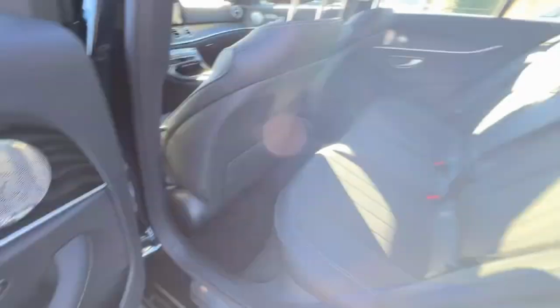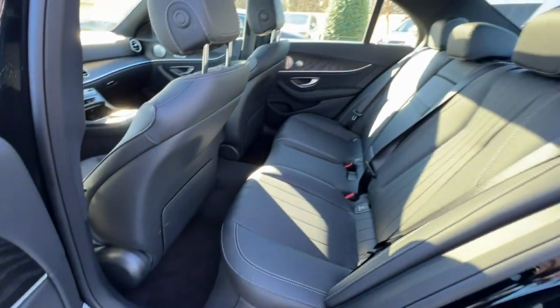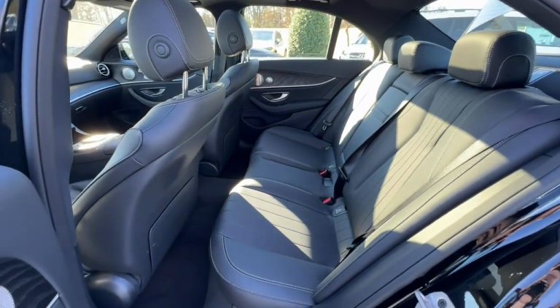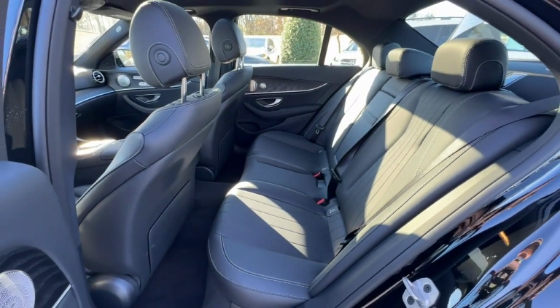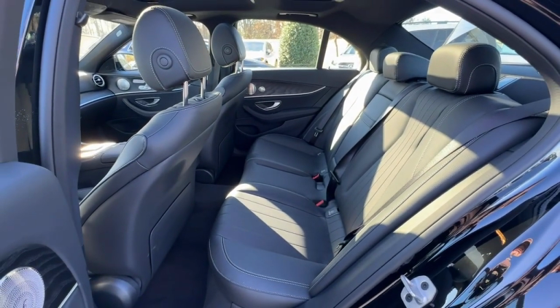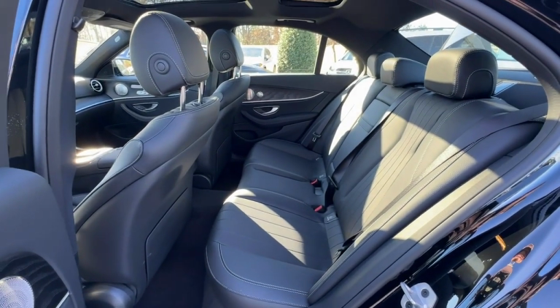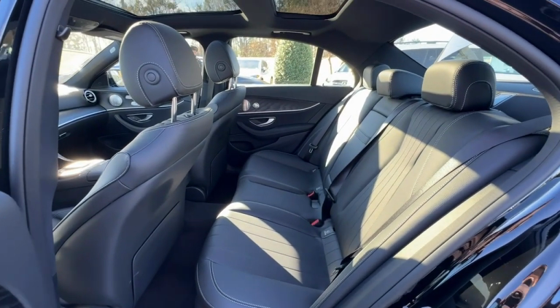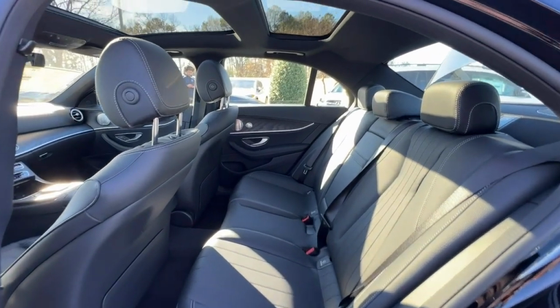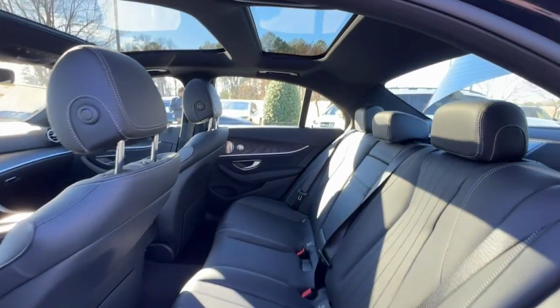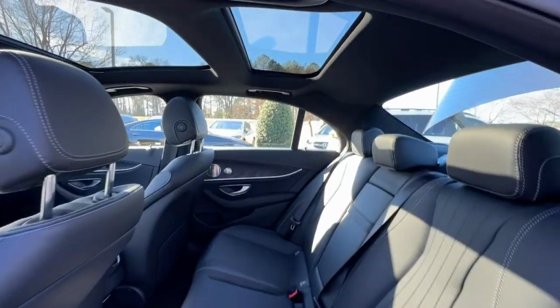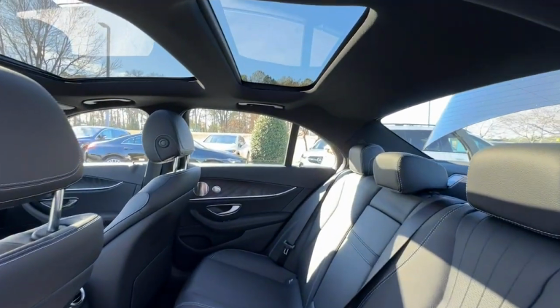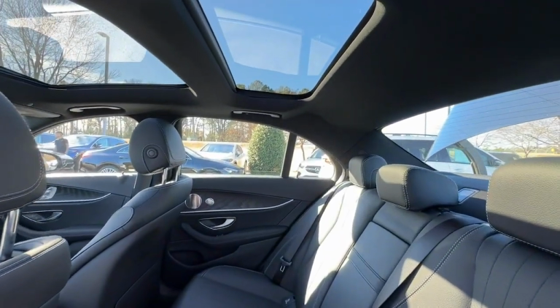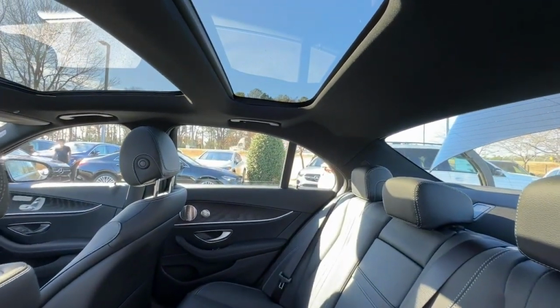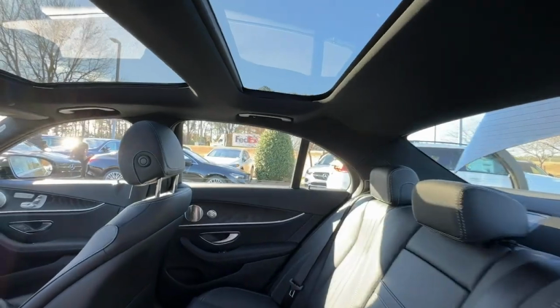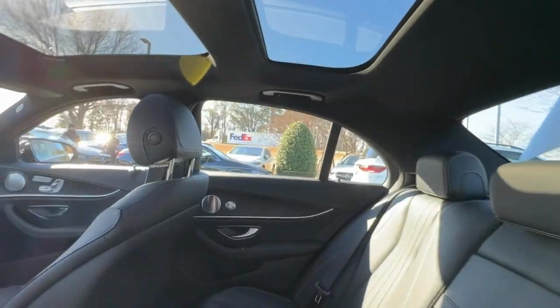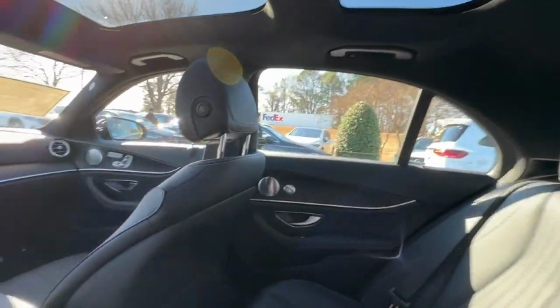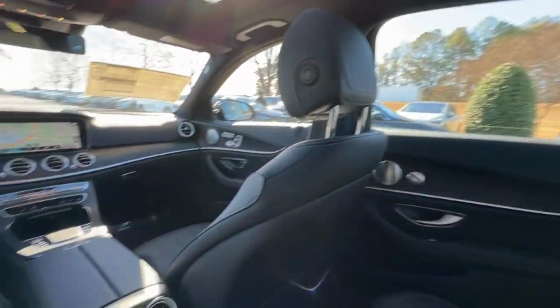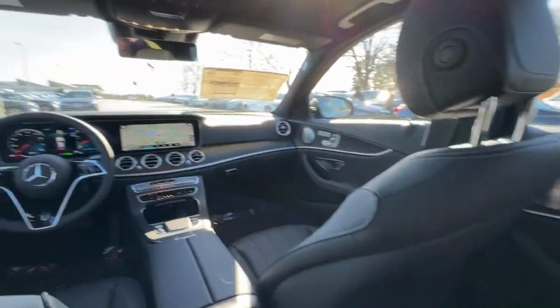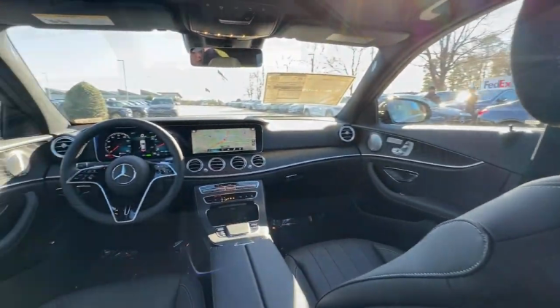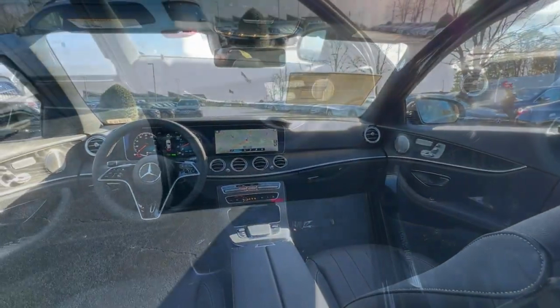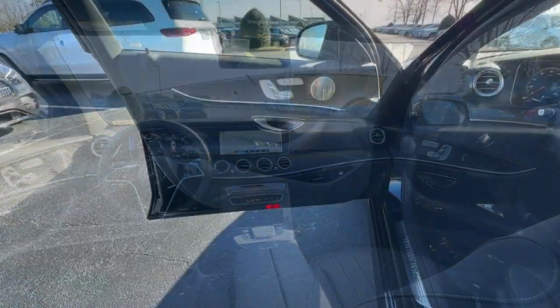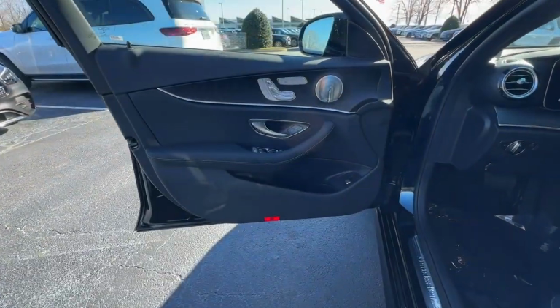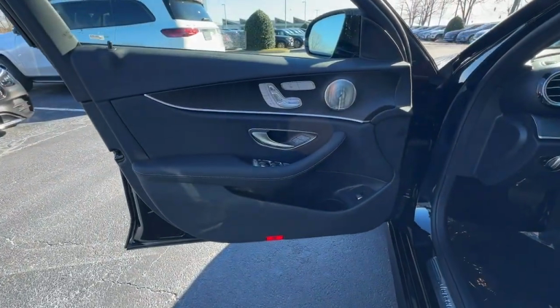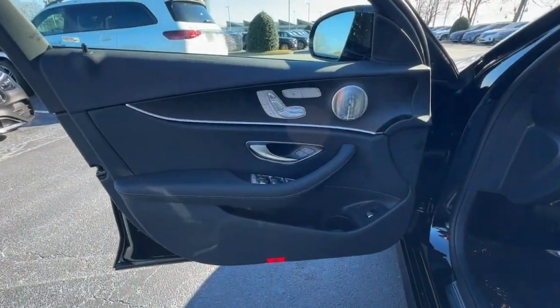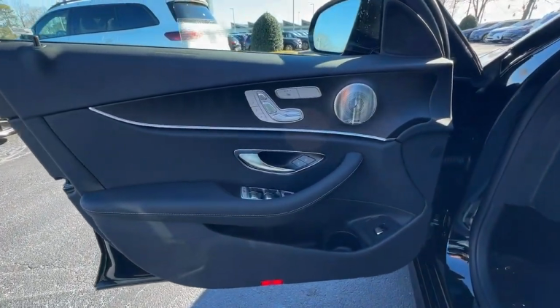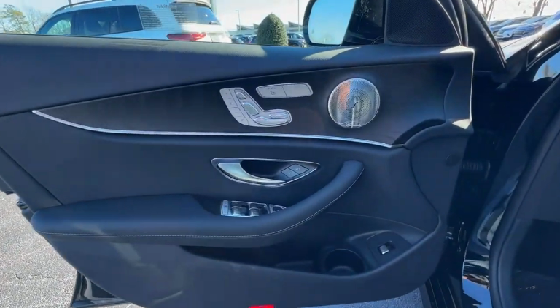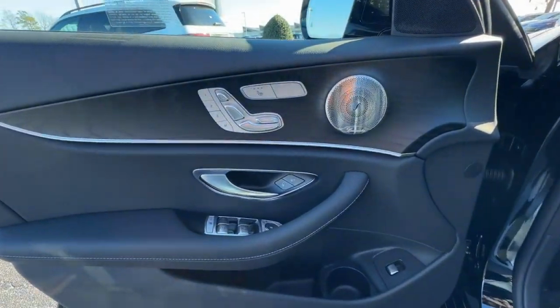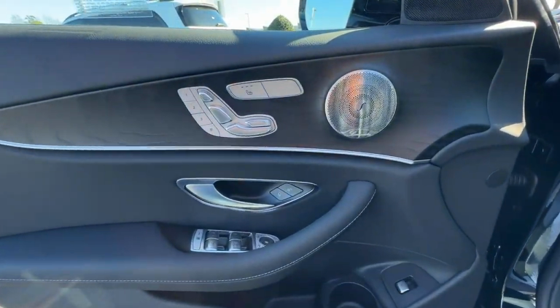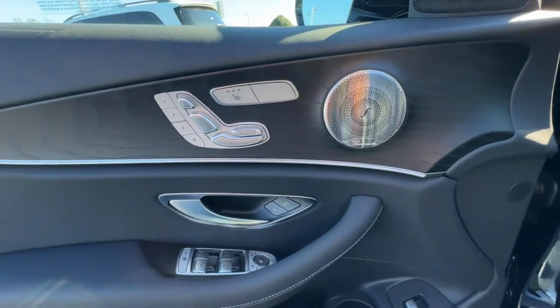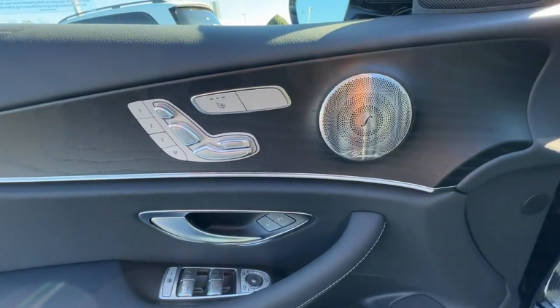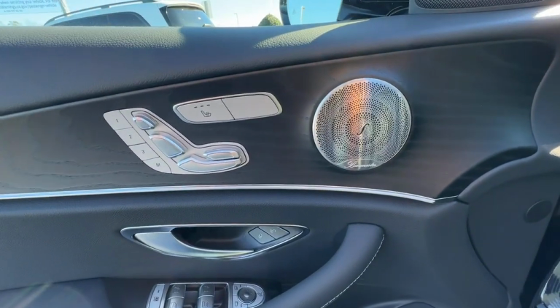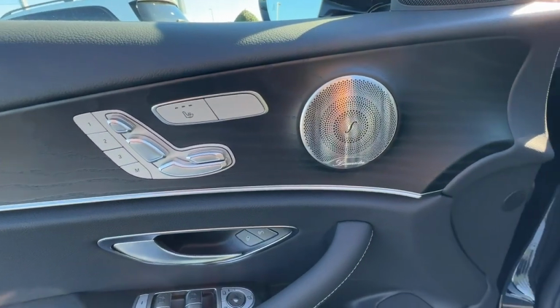You don't have to sacrifice luxury to get practicality. This elegant E-Class offers the best of both worlds. Our team will give you an outstanding test drive experience. Stop in today.